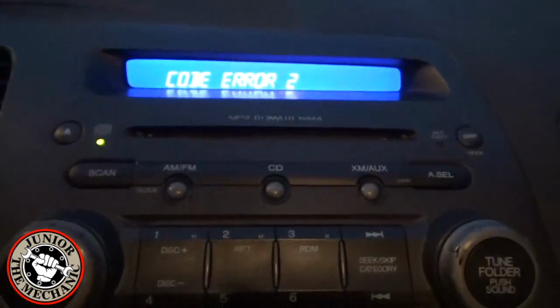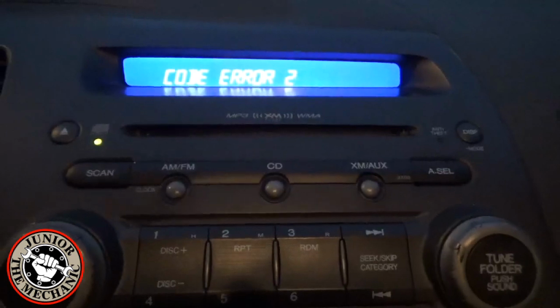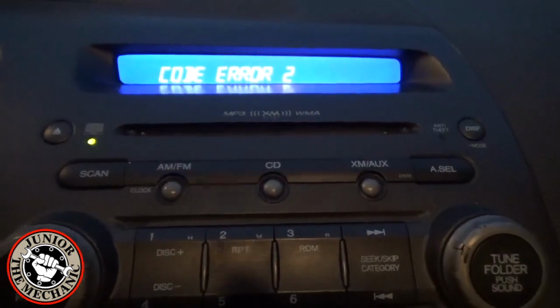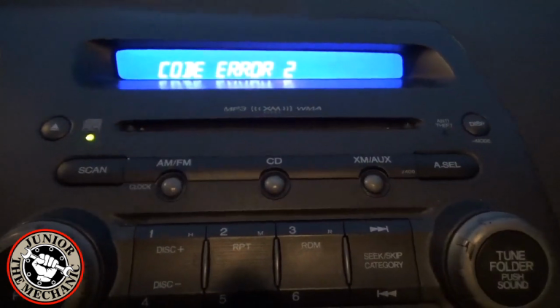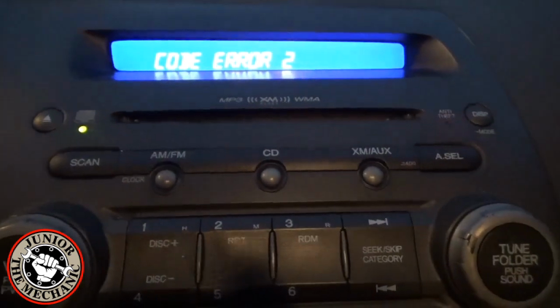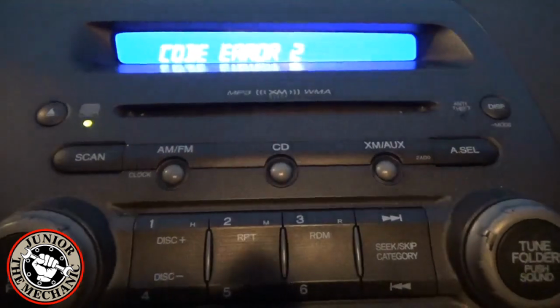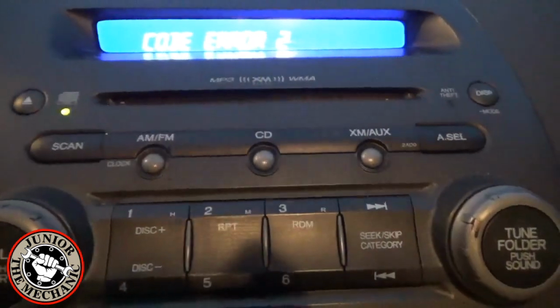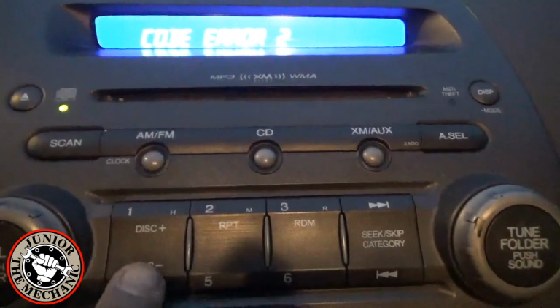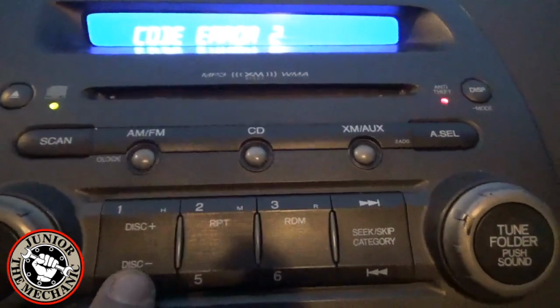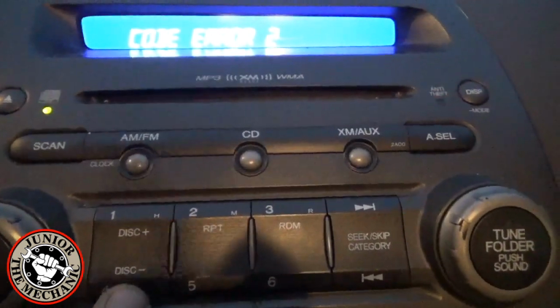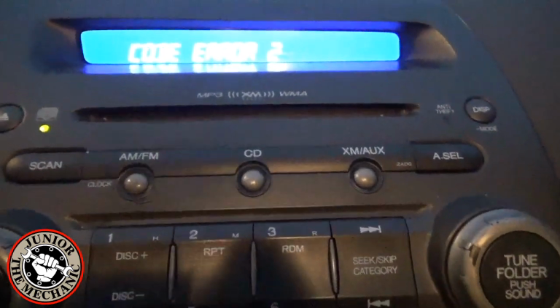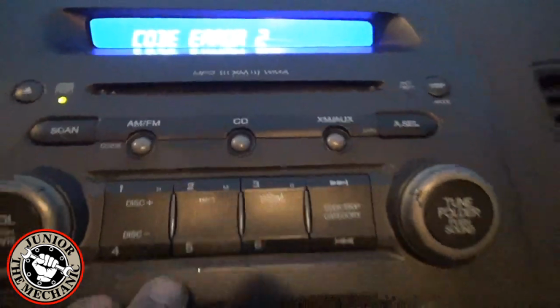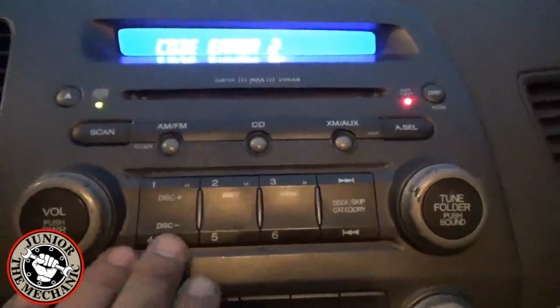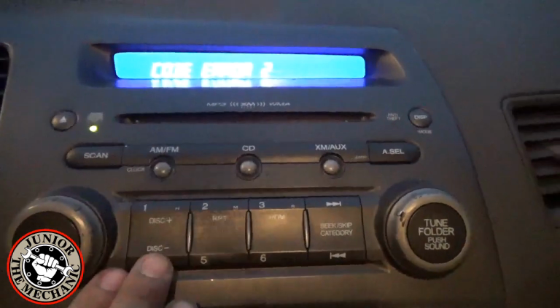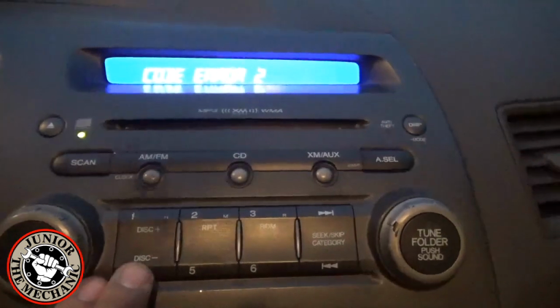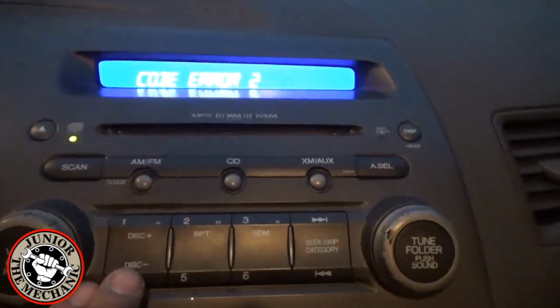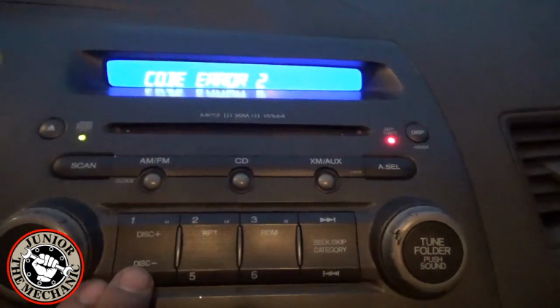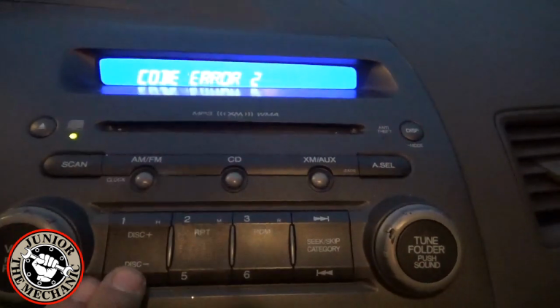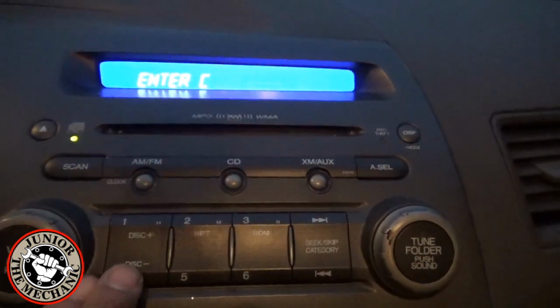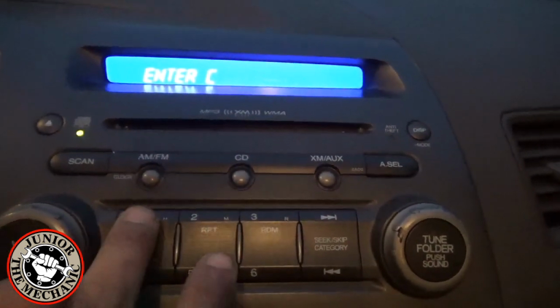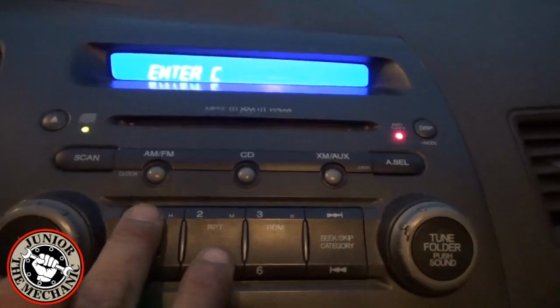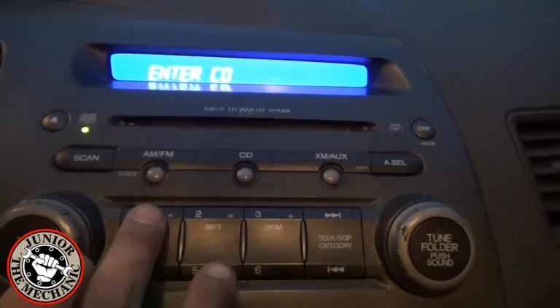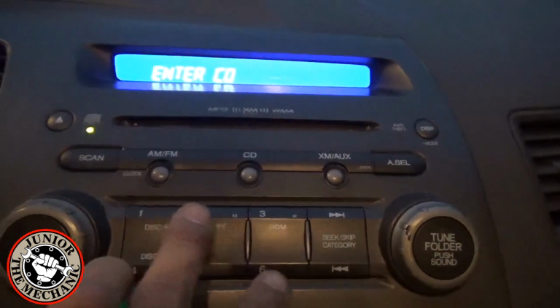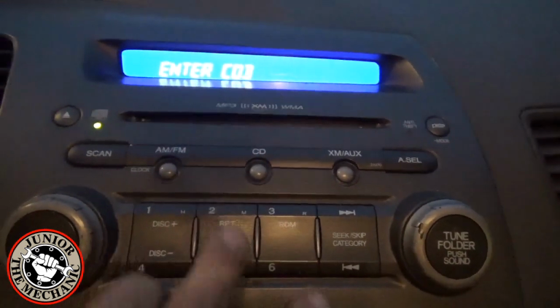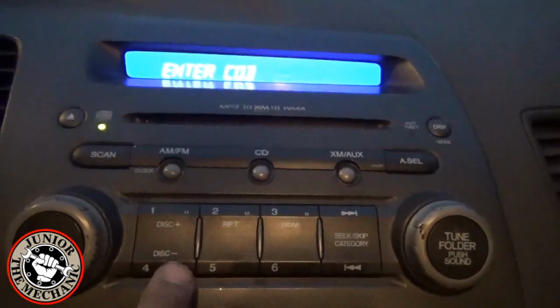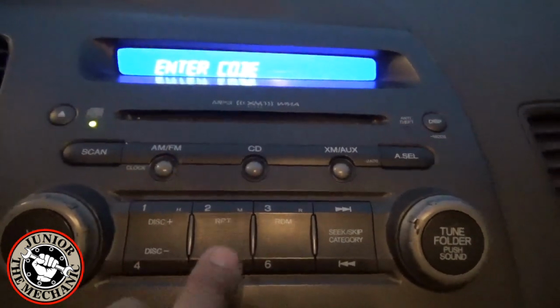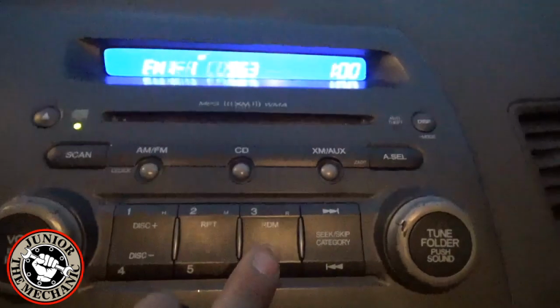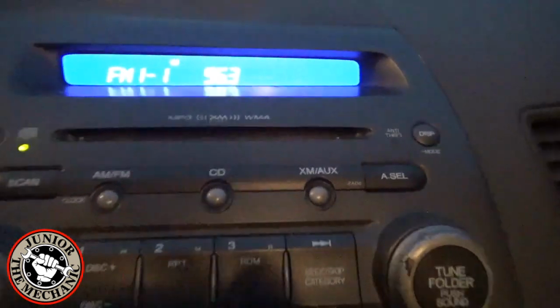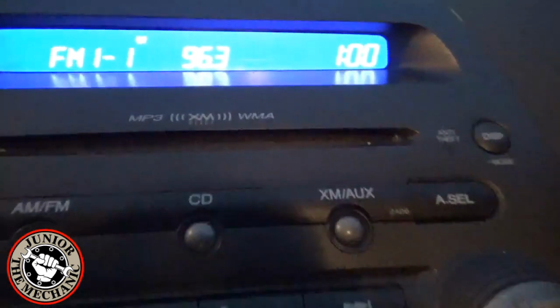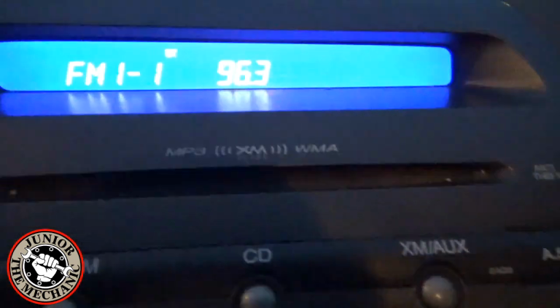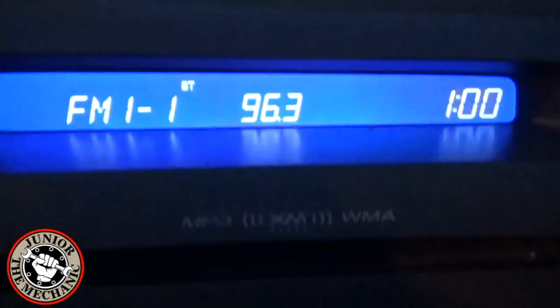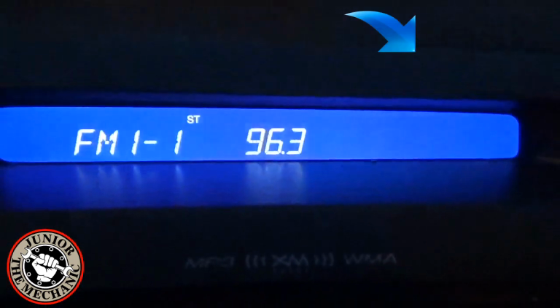Next, you're going to want to cycle the key on, engine off, and type in the numerical code to get the radio unlocked. The code is 41246. You have now enabled the radio.